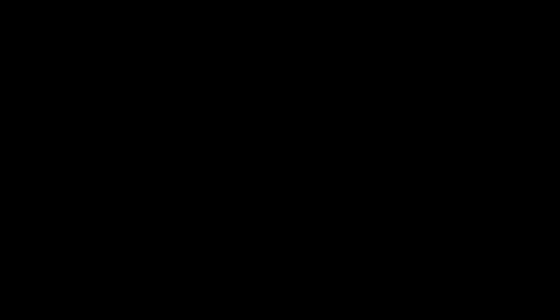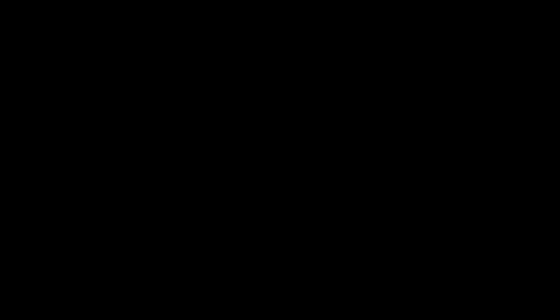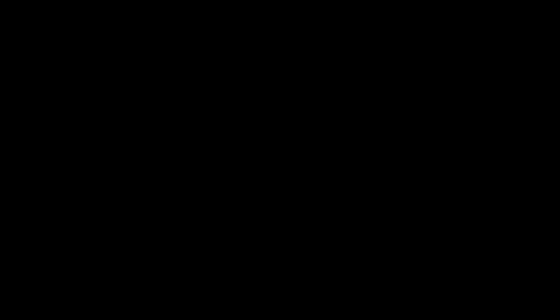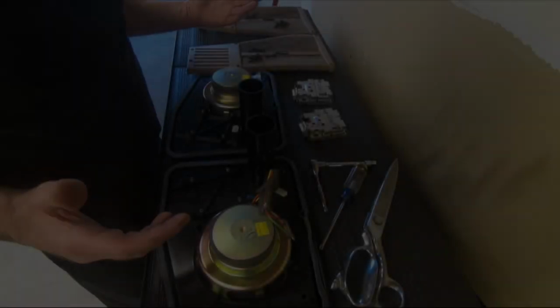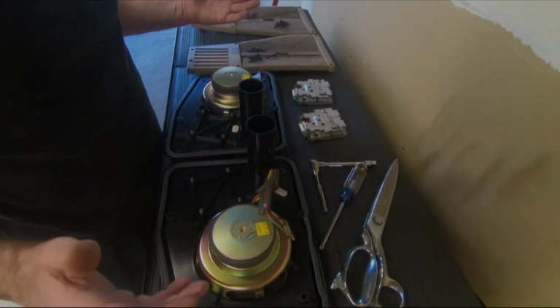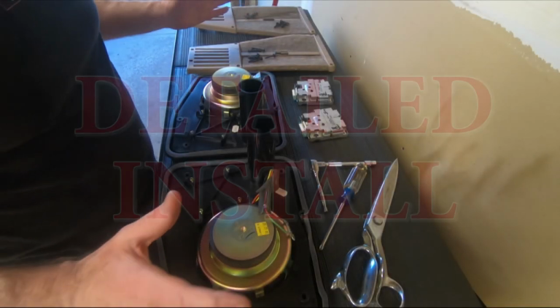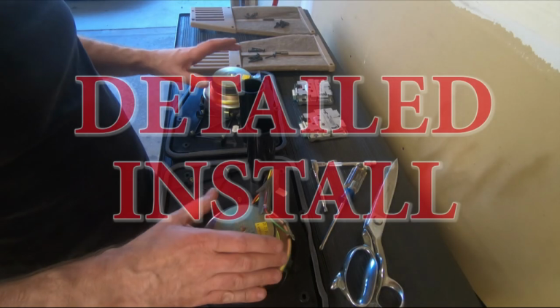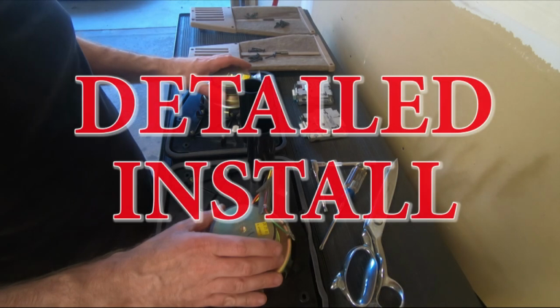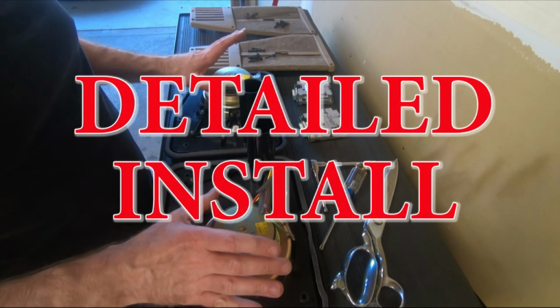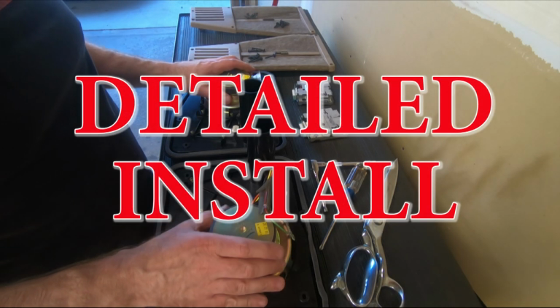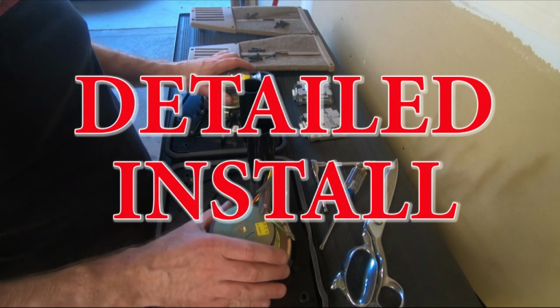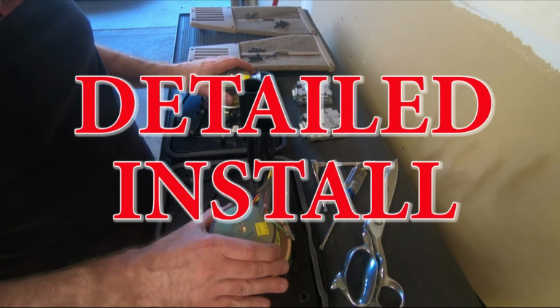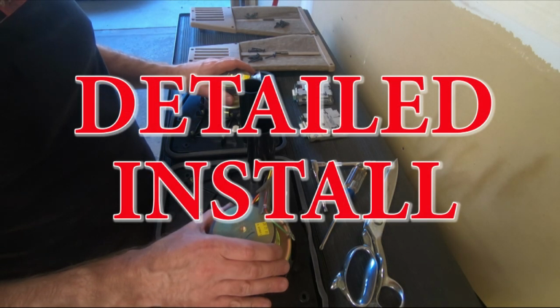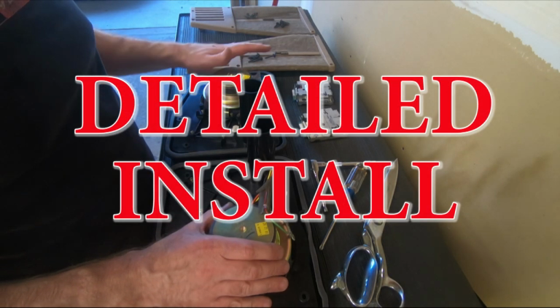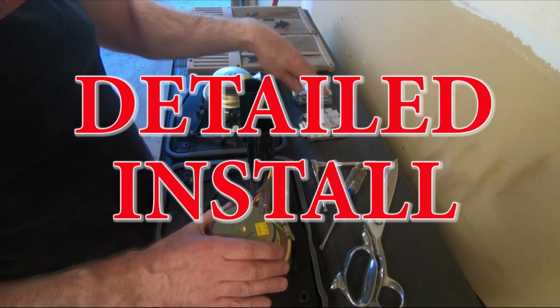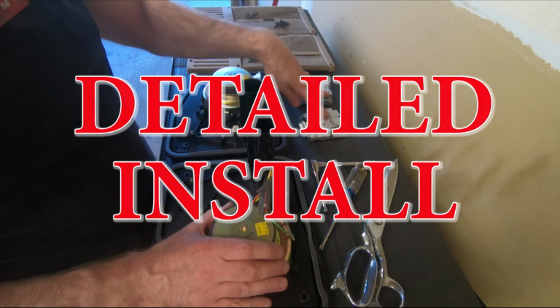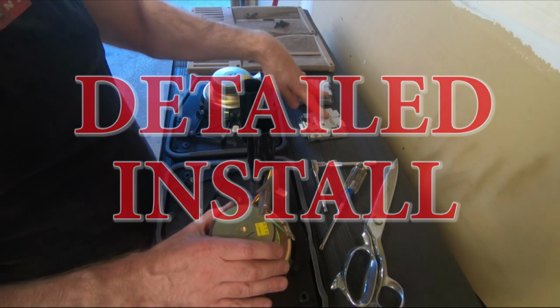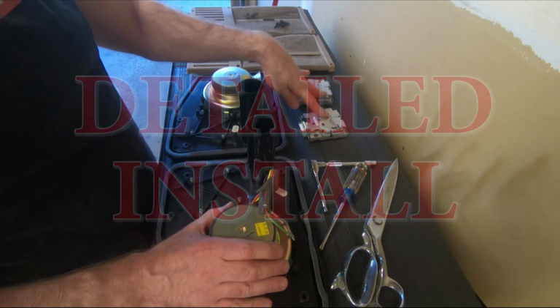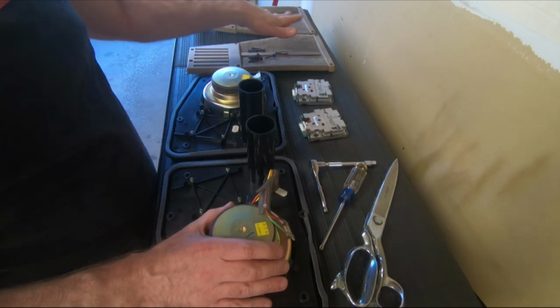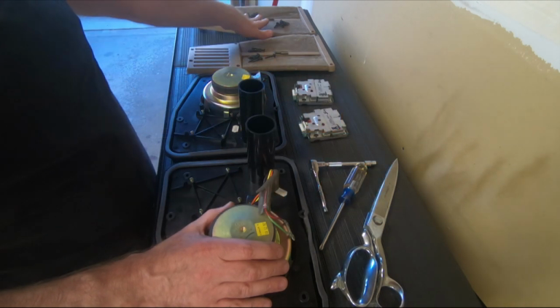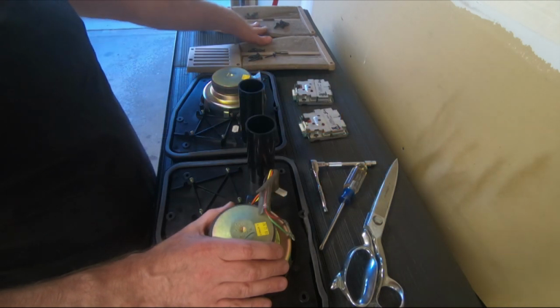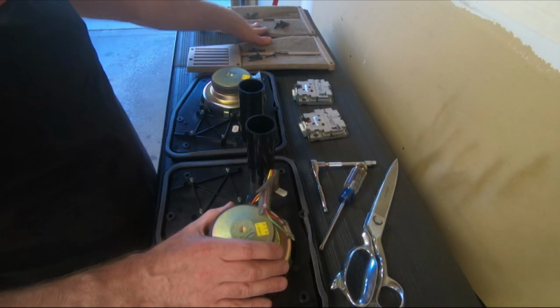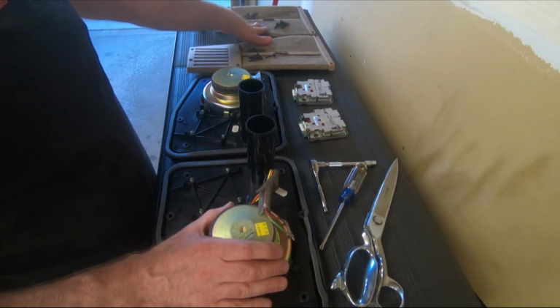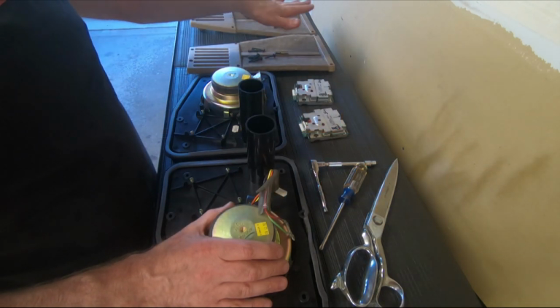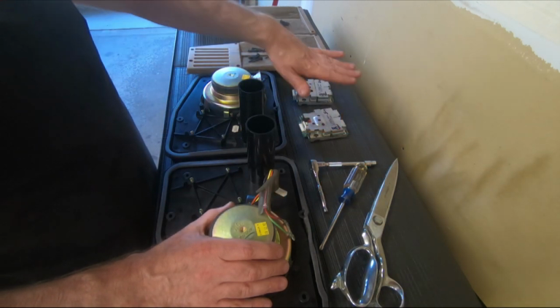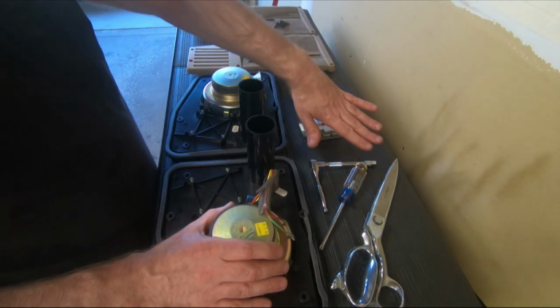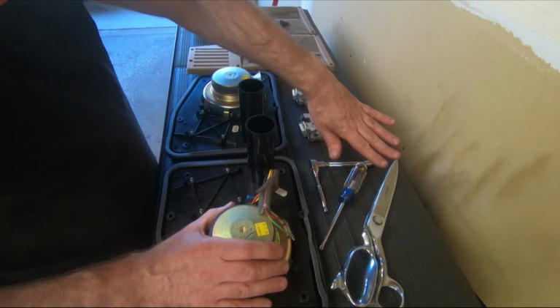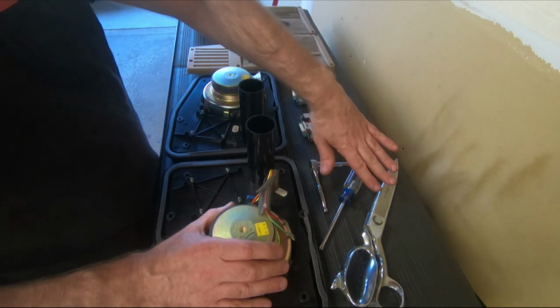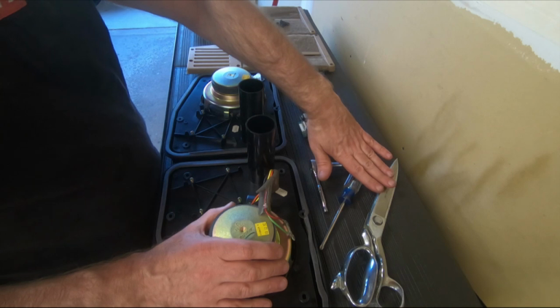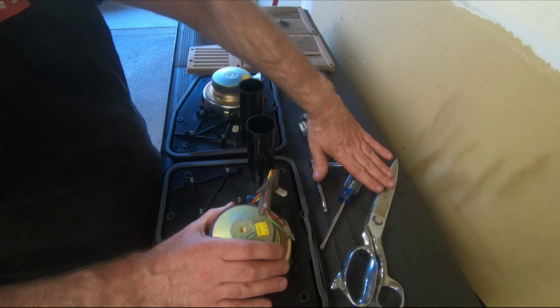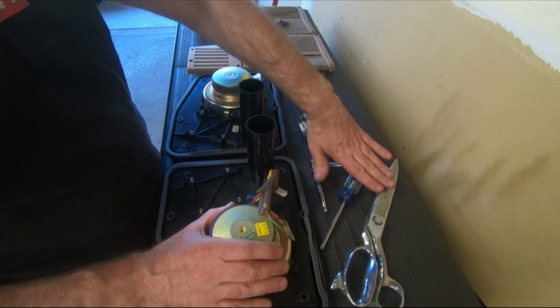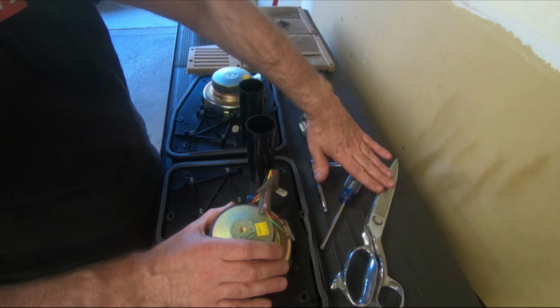All right, here's everything I have. Here are my two rear speaker enclosures, my two rebuilt amps, the grill covers, and the three tools required for the job.